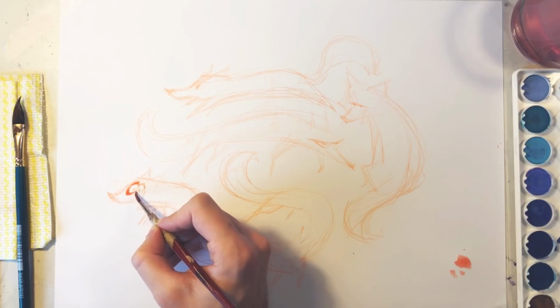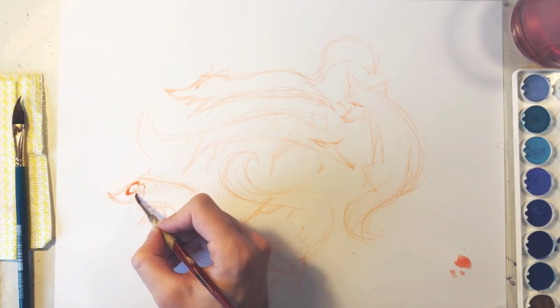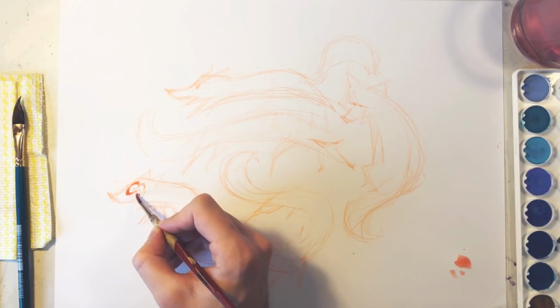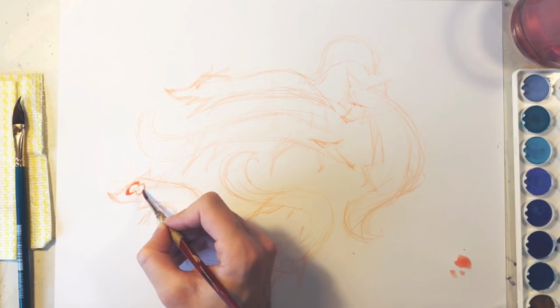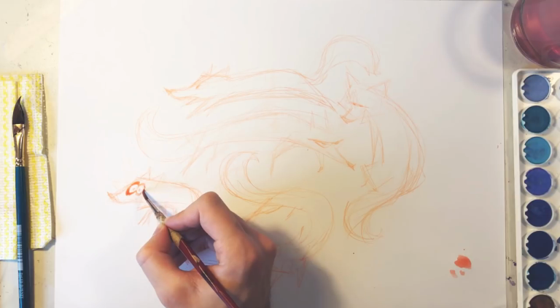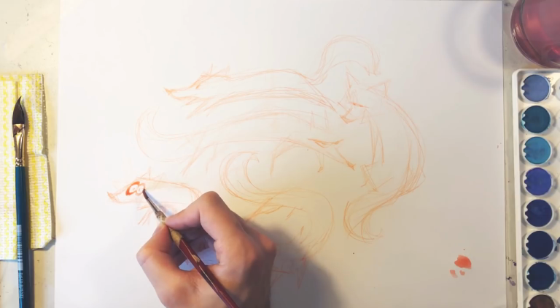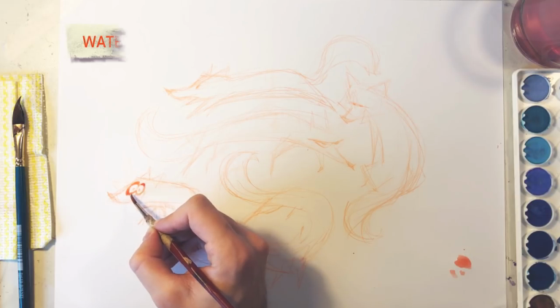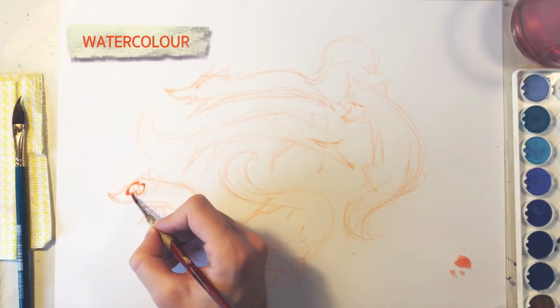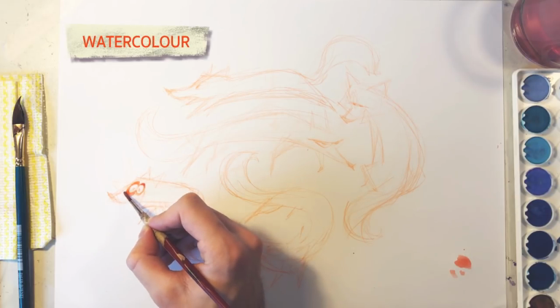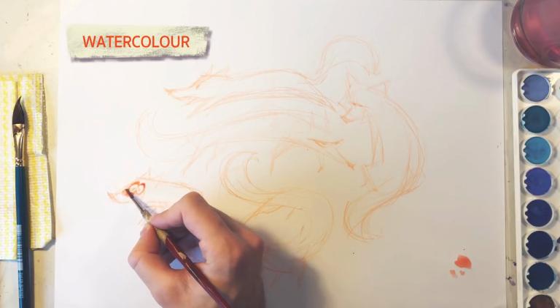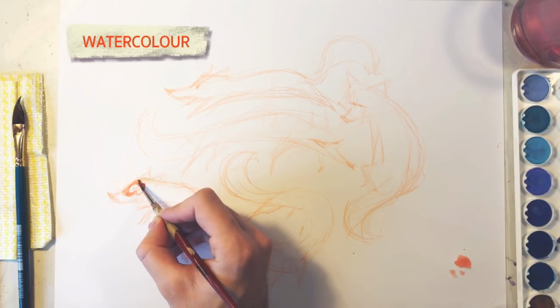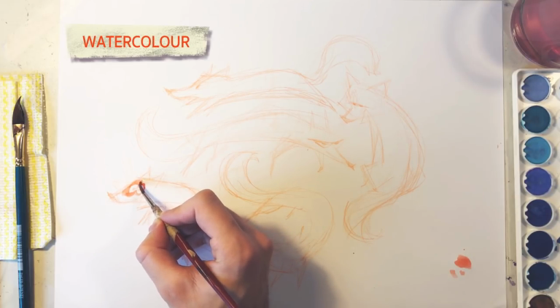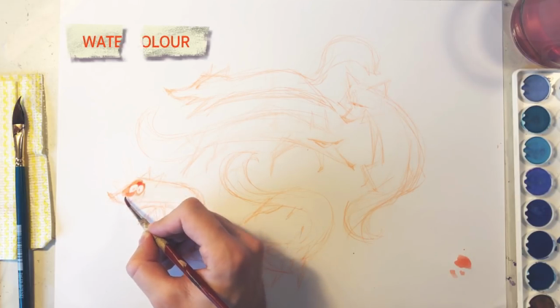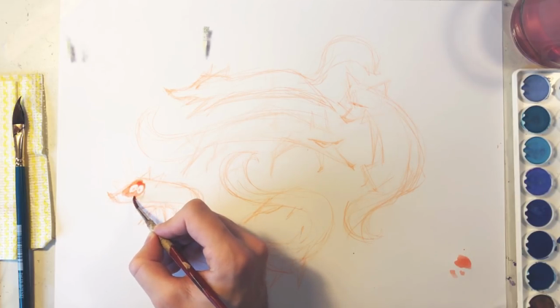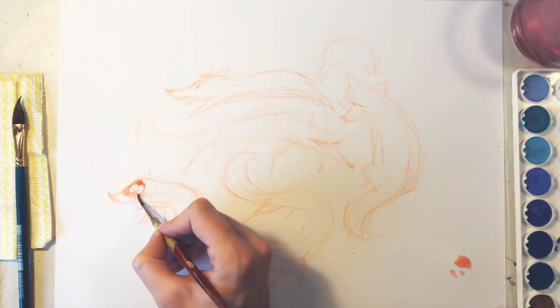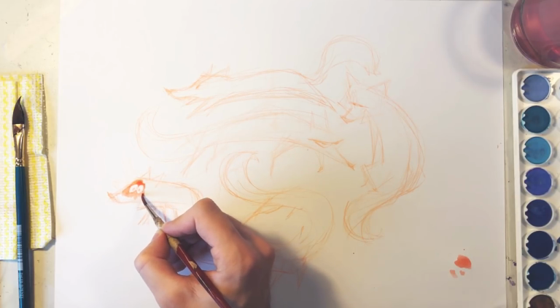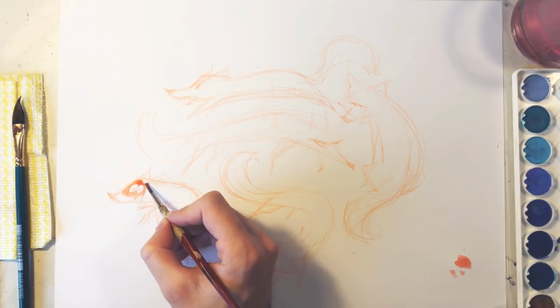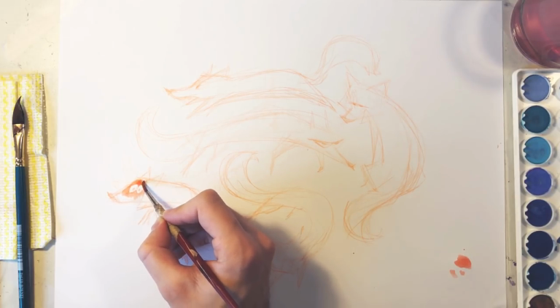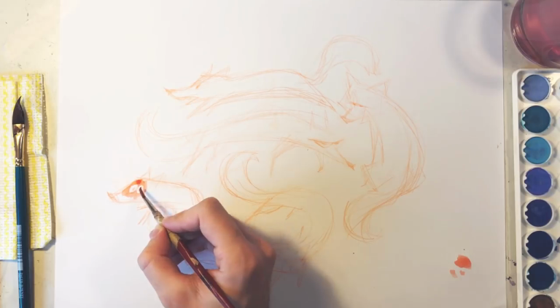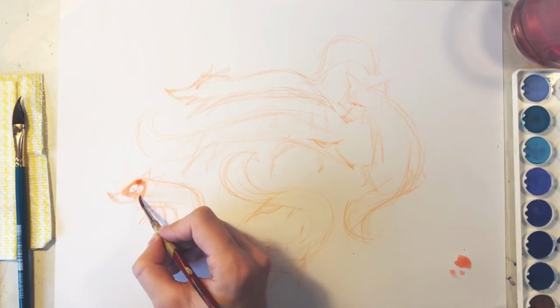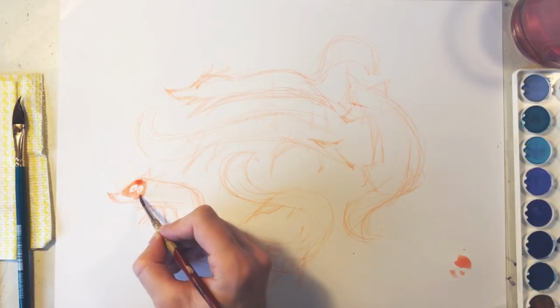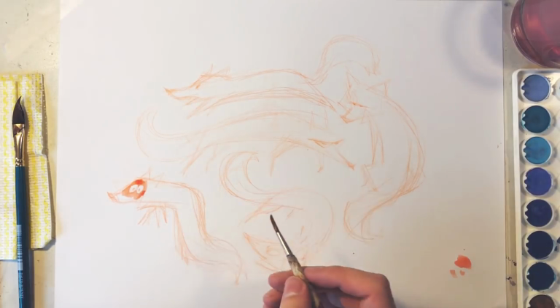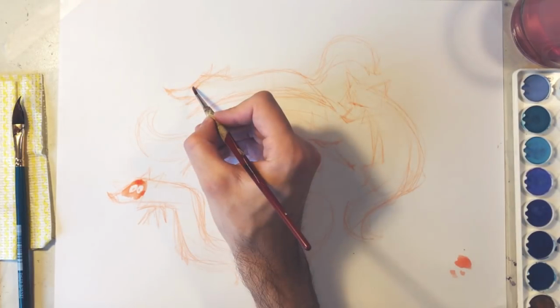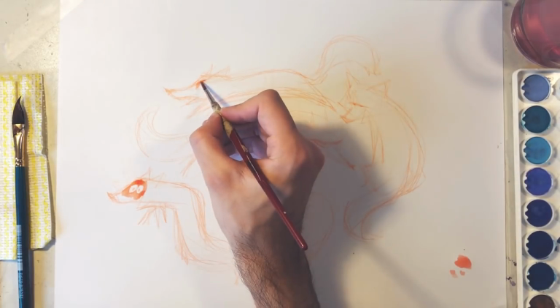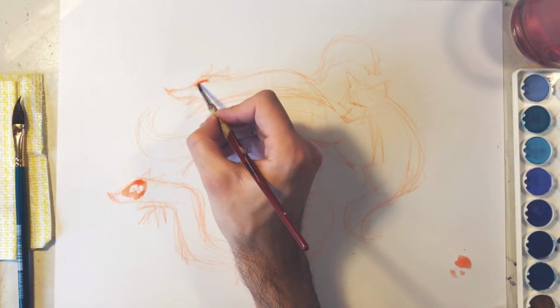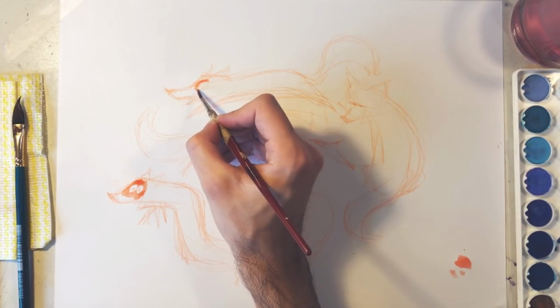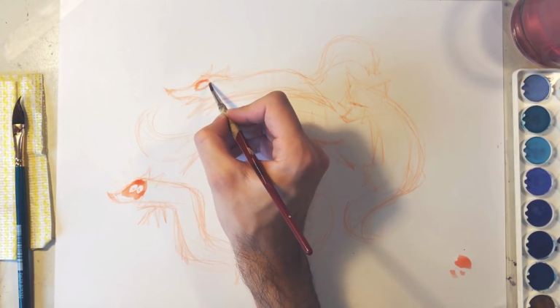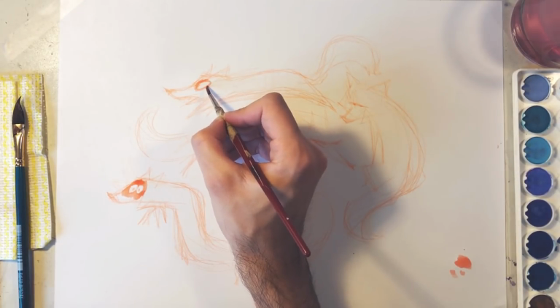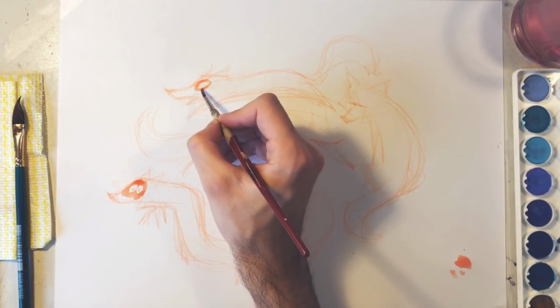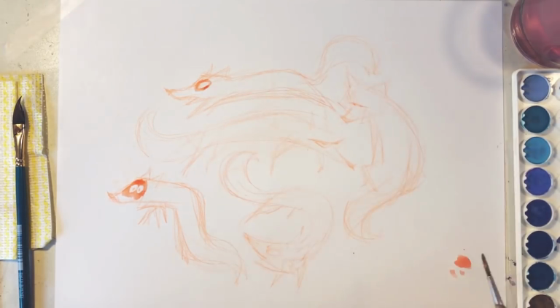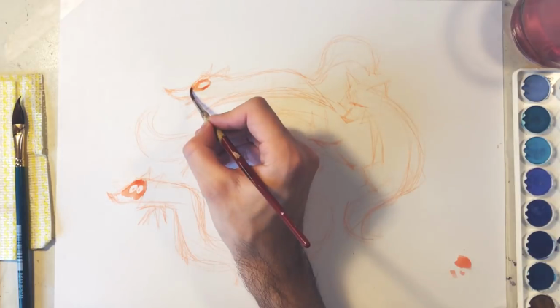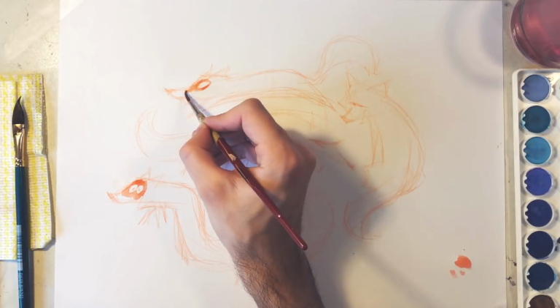For the next step, I will use watercolors, but starting by just painting around the eyes. With these, I avoid messing them once I start painting the rest of the body.